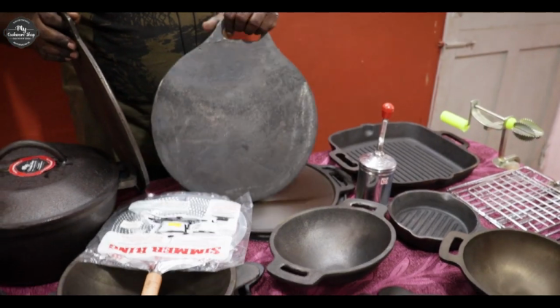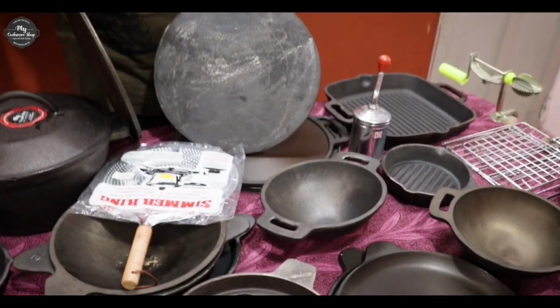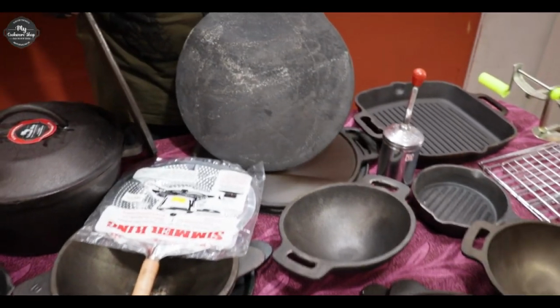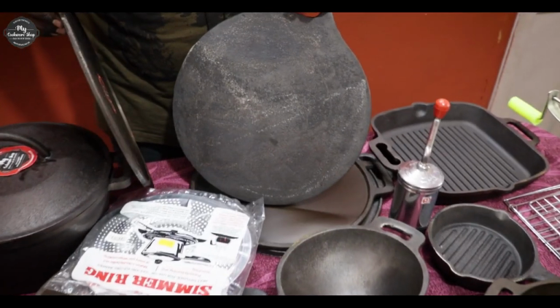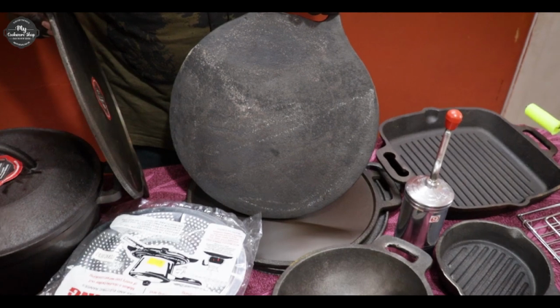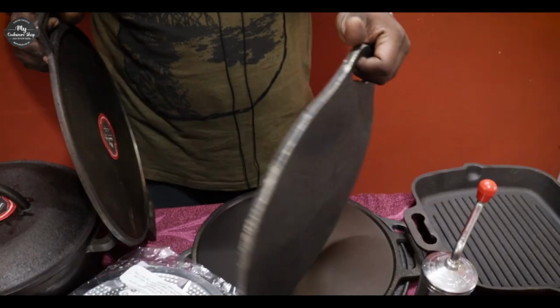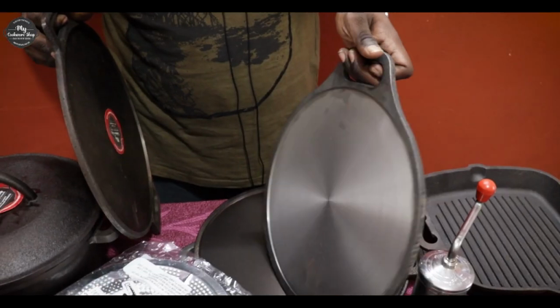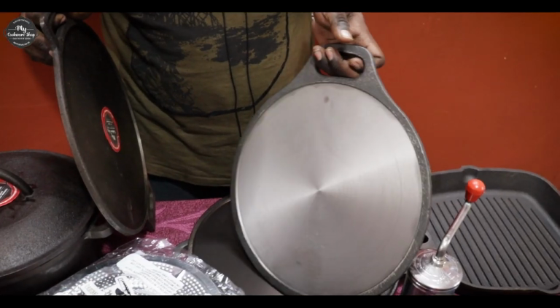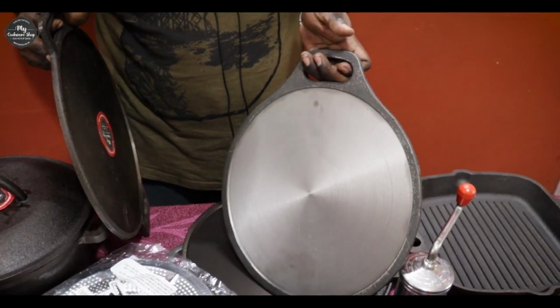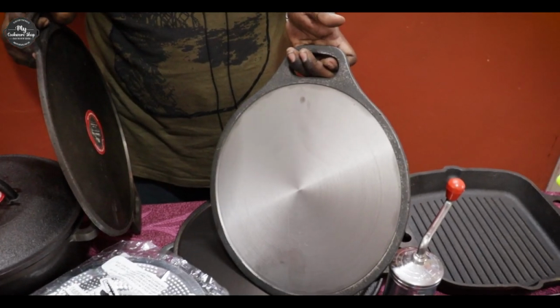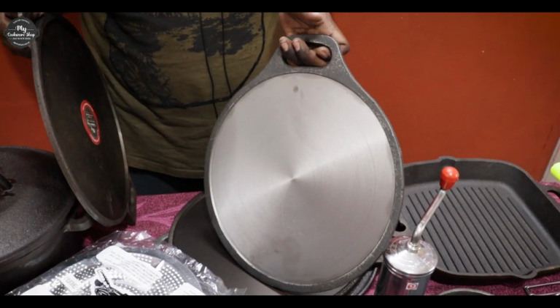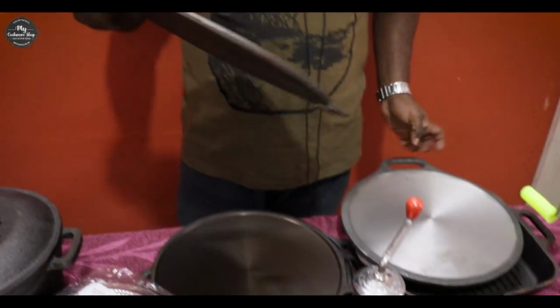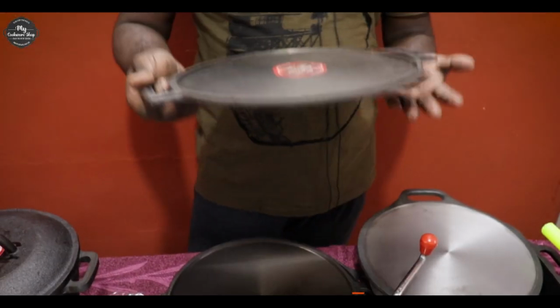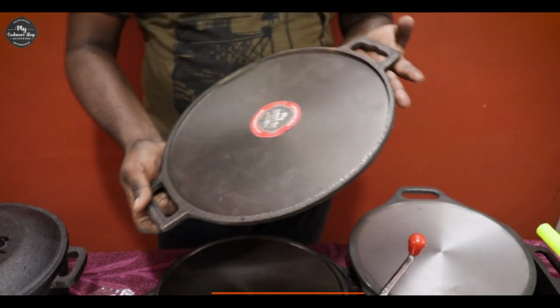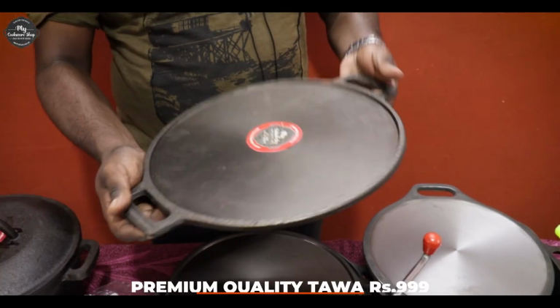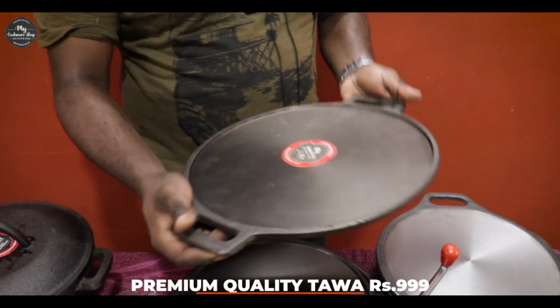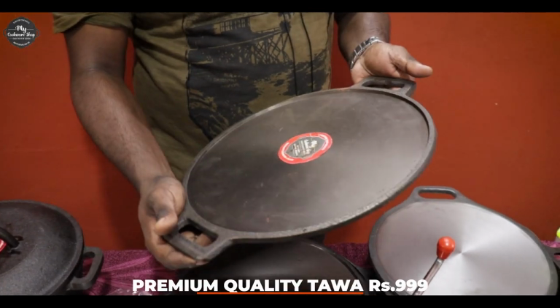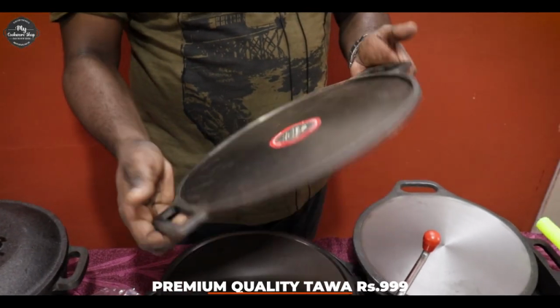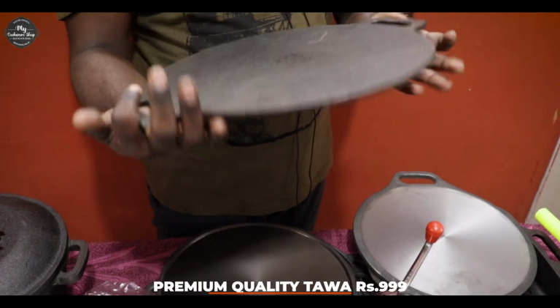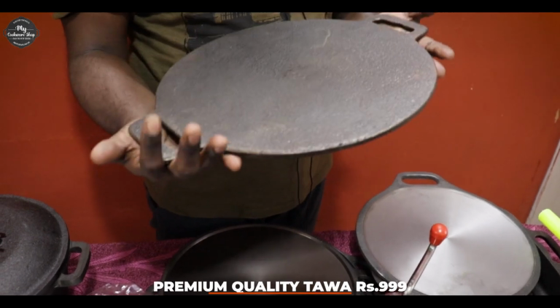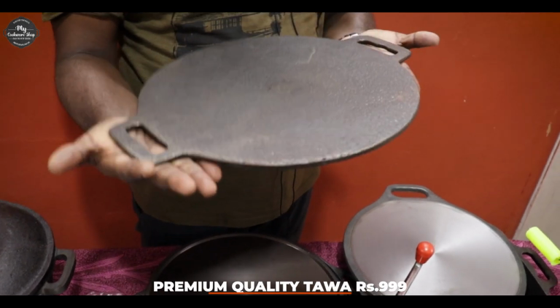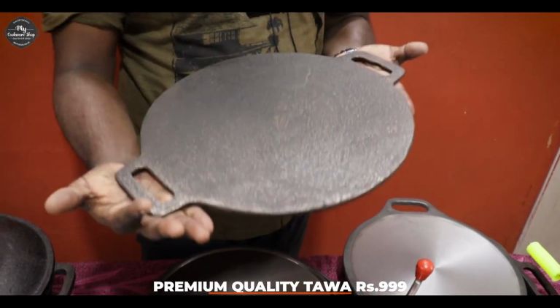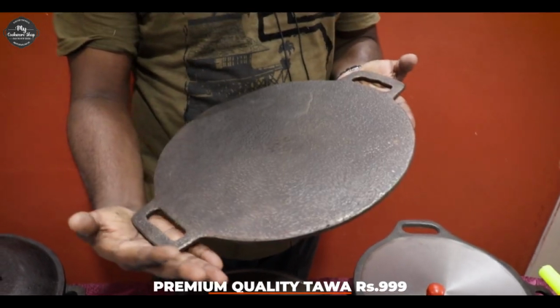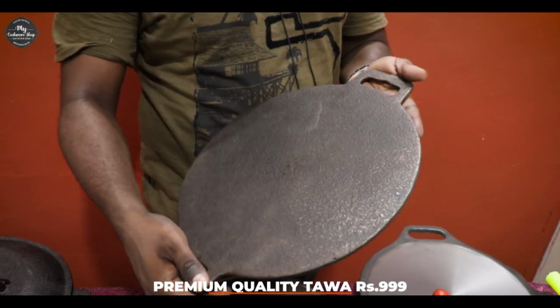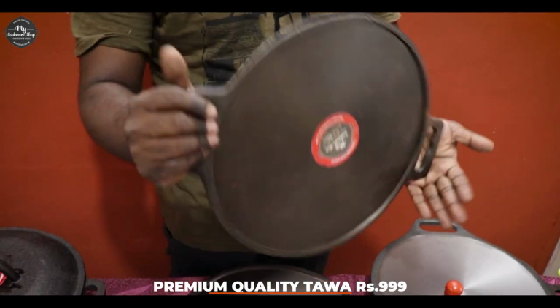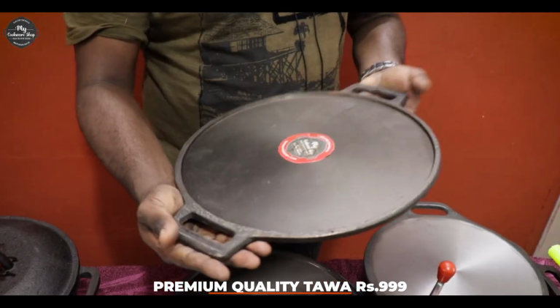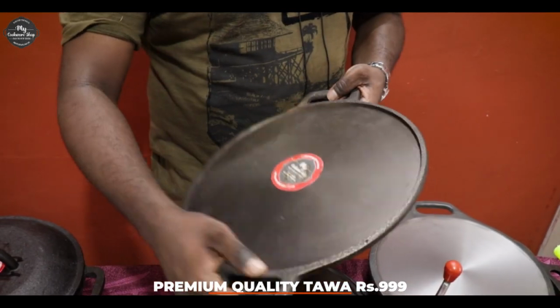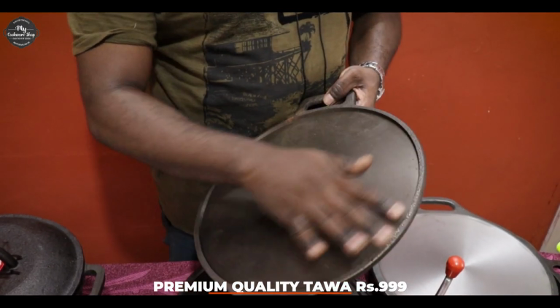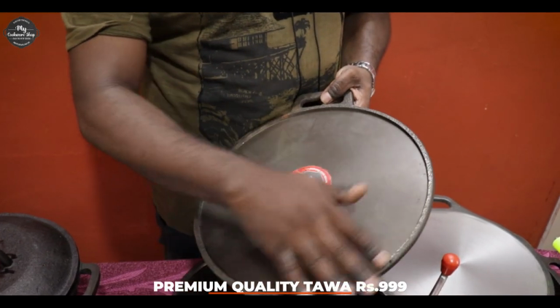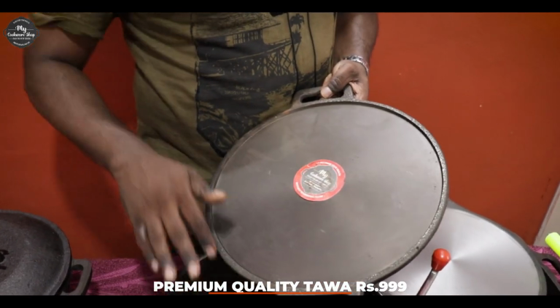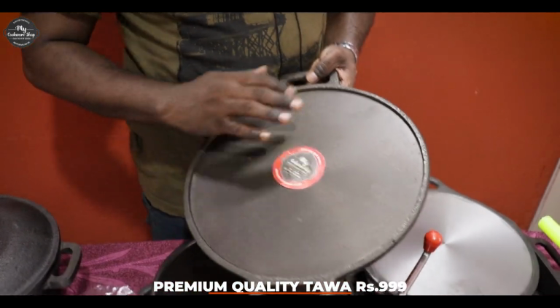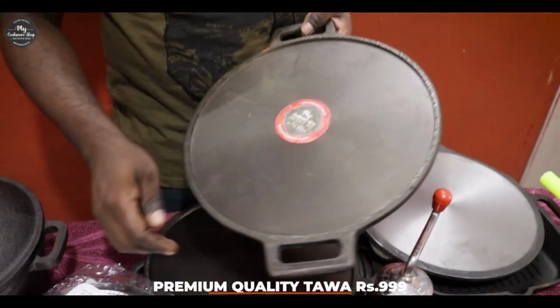We are also using the flat bottom. We are going to make a great look at this. The next level is the premium quality. It has to be gold in the front. There will be machining, seasoning, double handle.